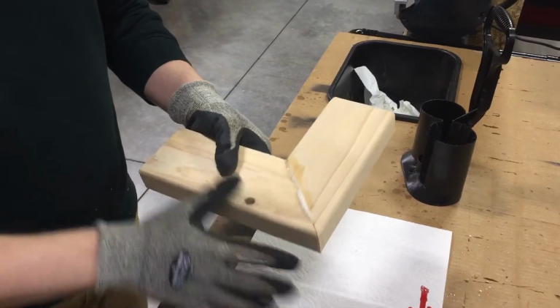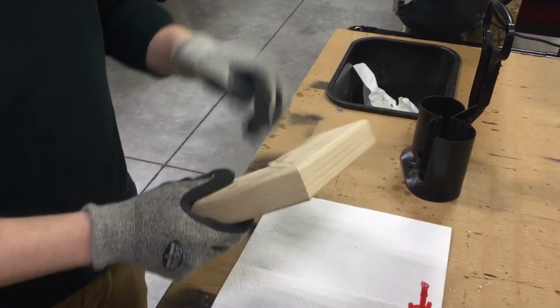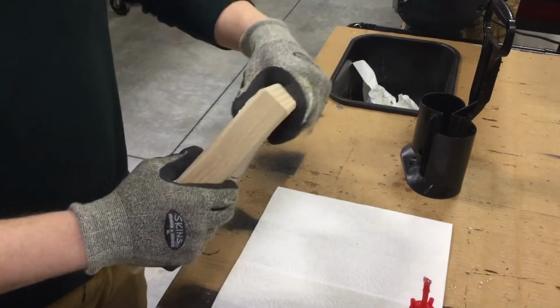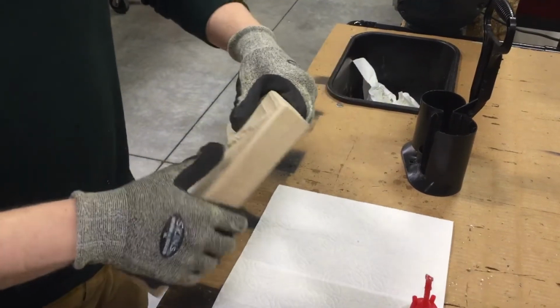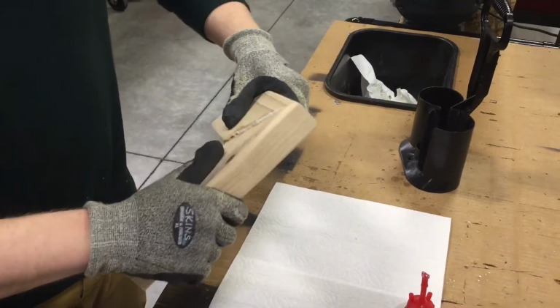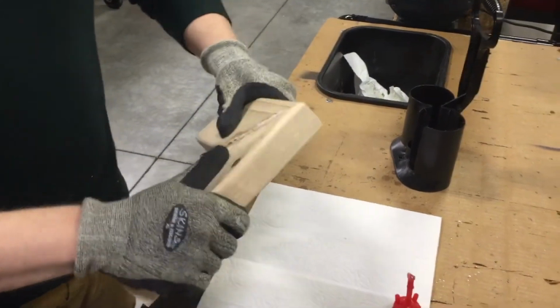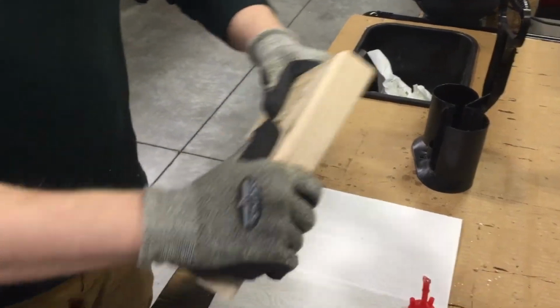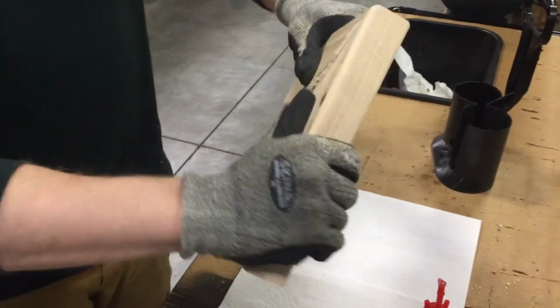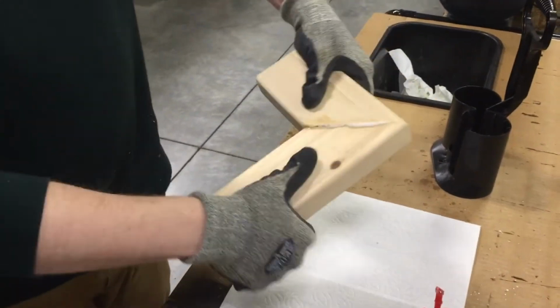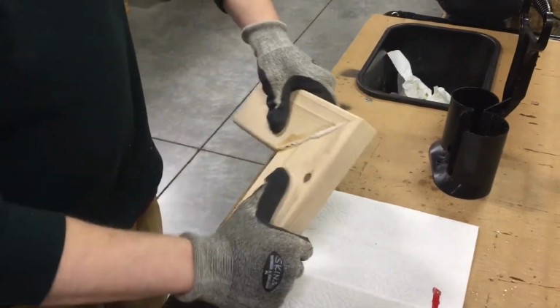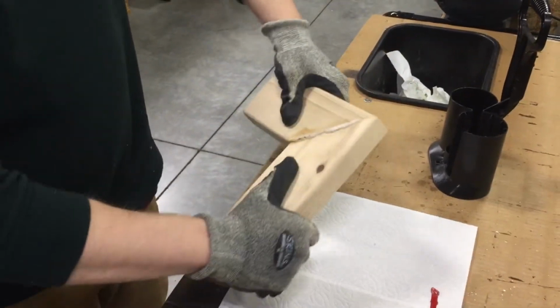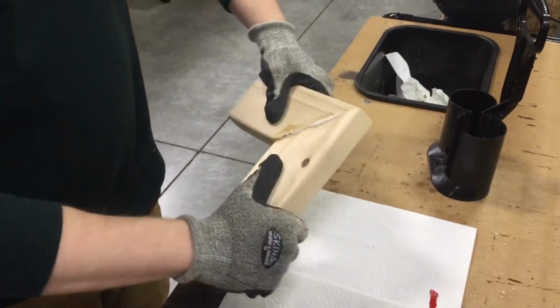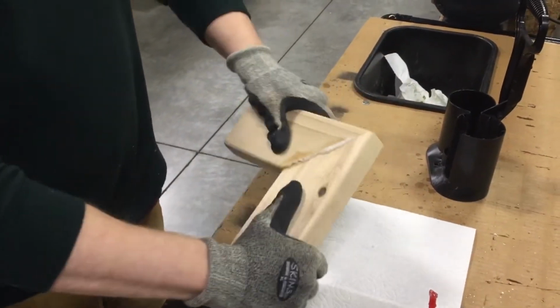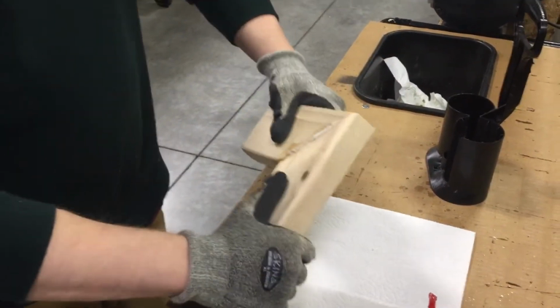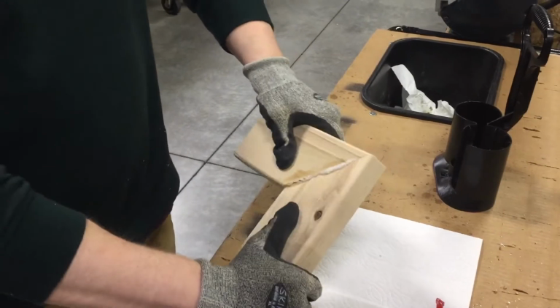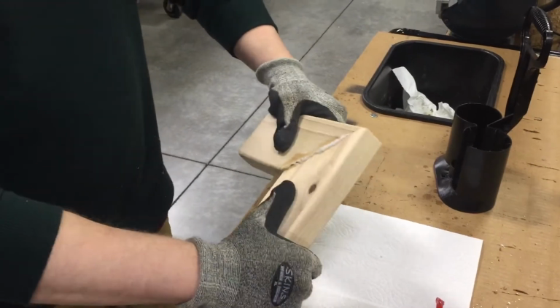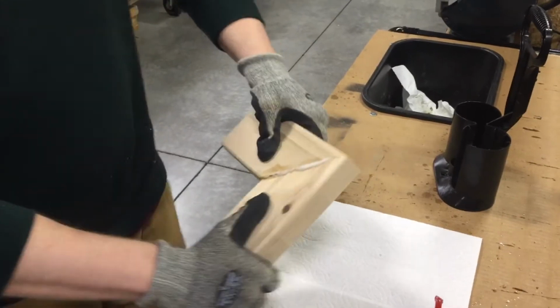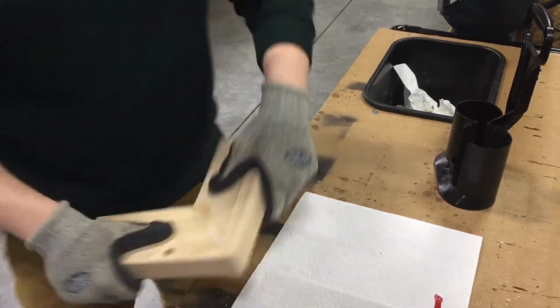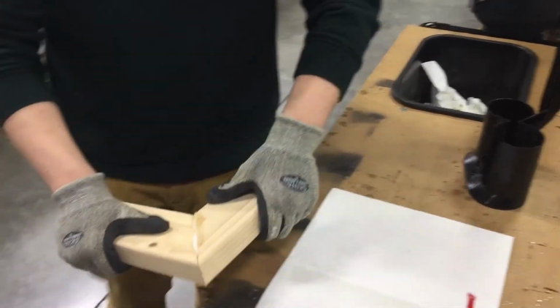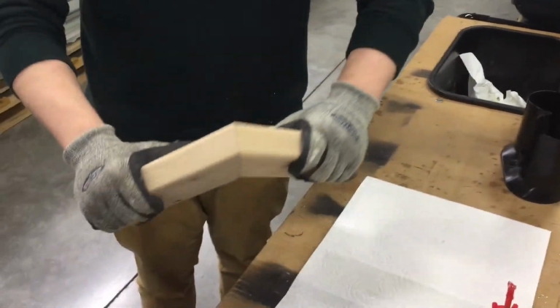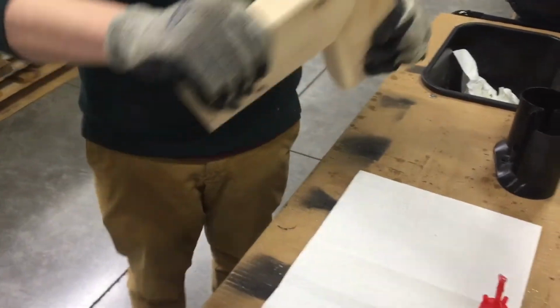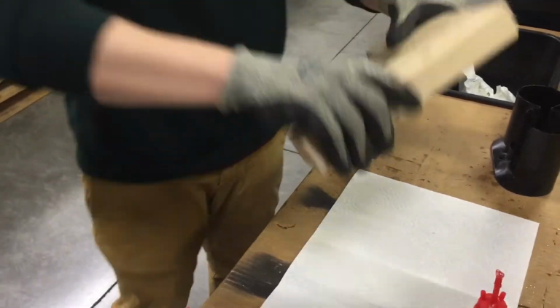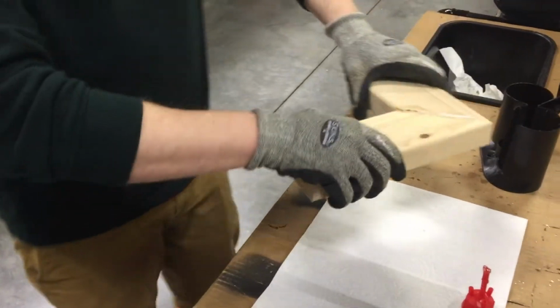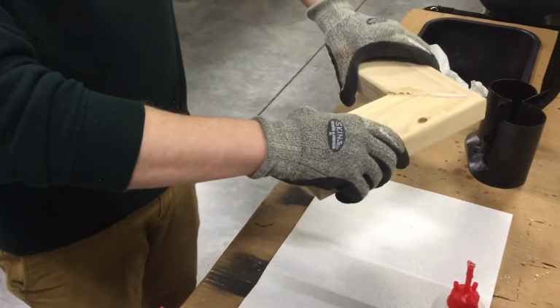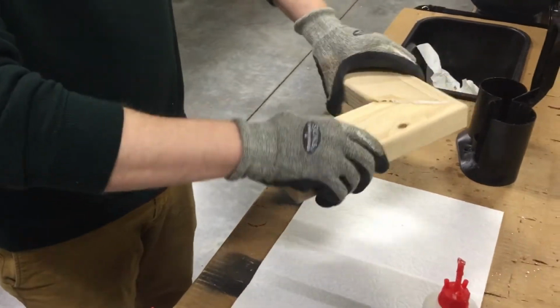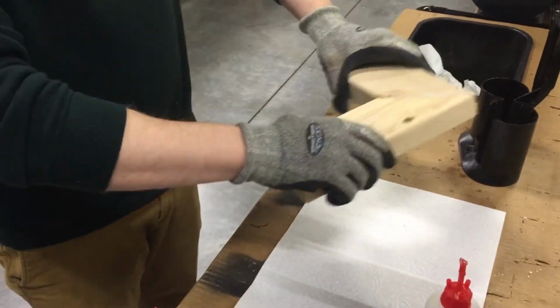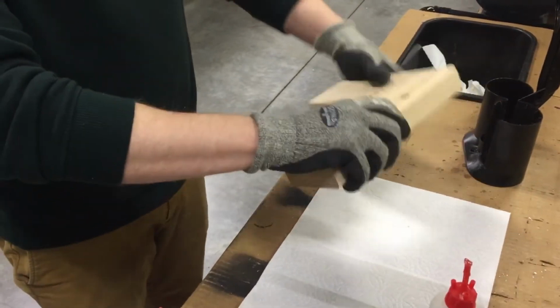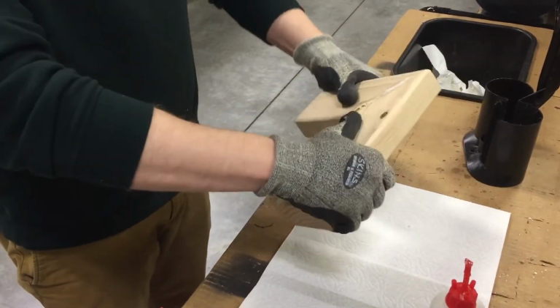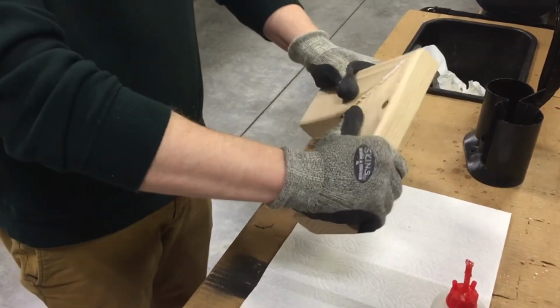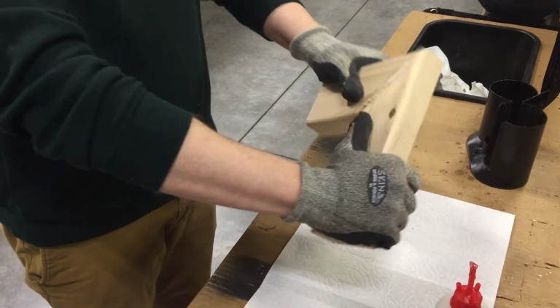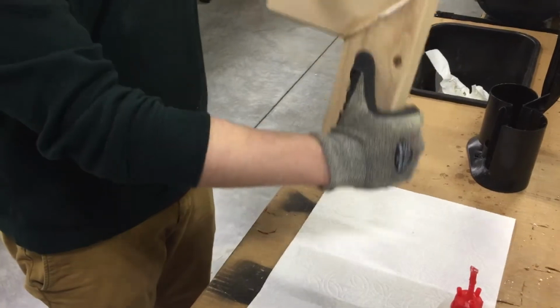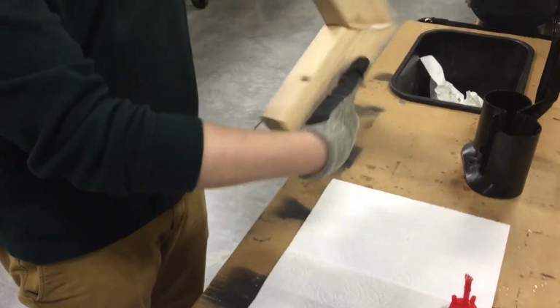You can sand that off later if you want. But now, after 10 seconds, this is a very strong joint. If I was going to break this, I'd probably have to slam it on the edge of the table. But pulling on it, I can't get it to come apart.